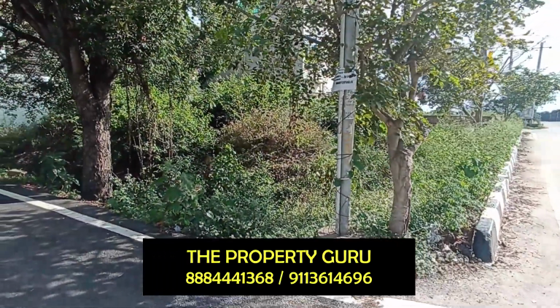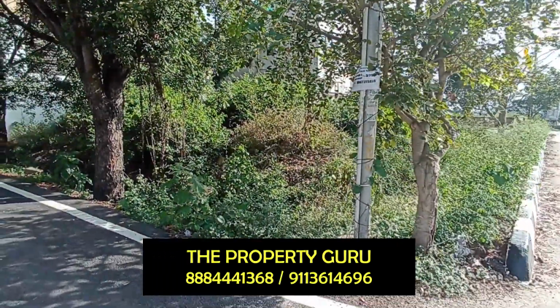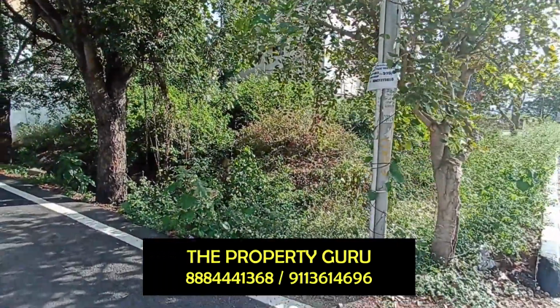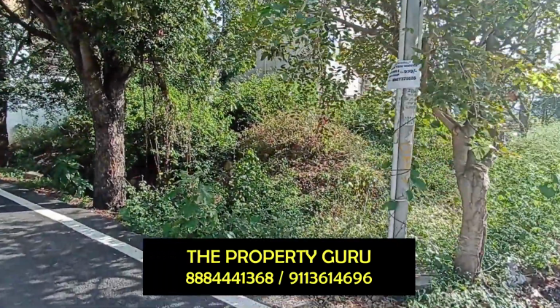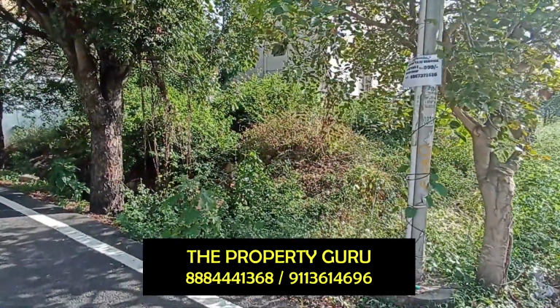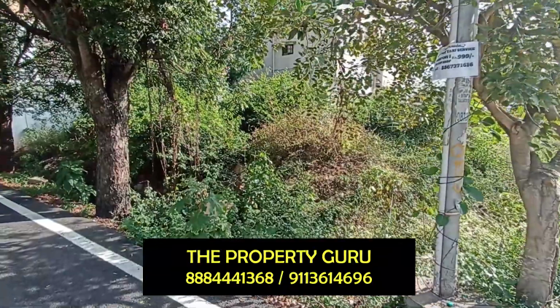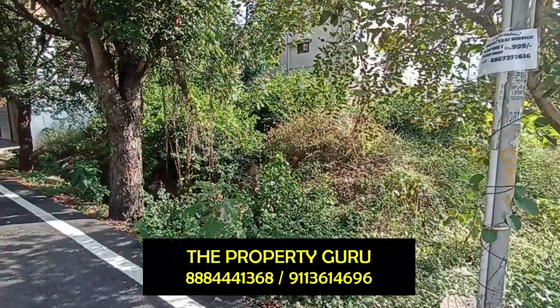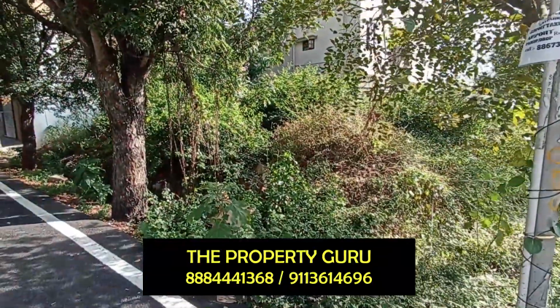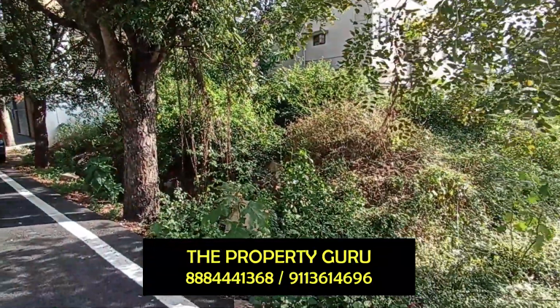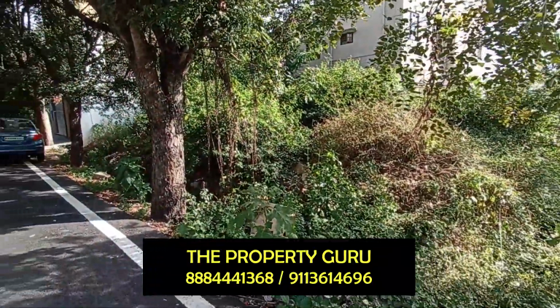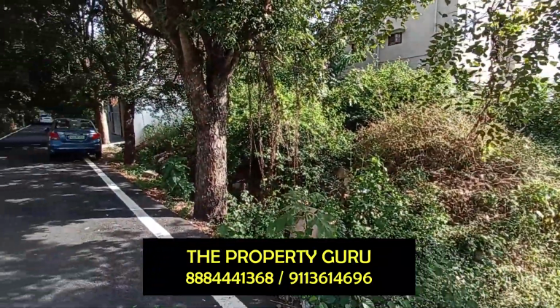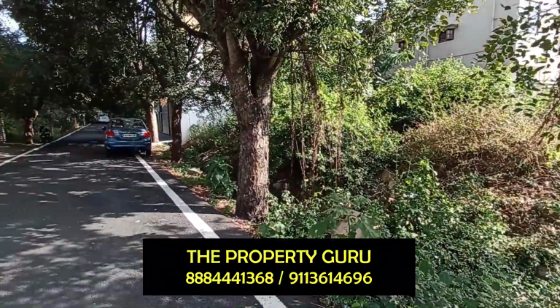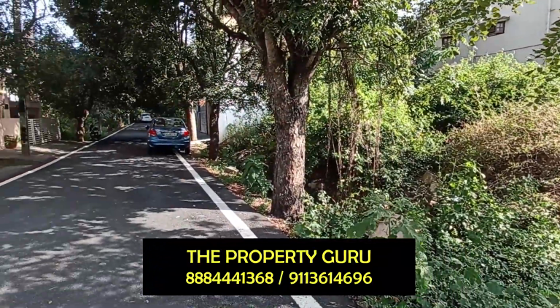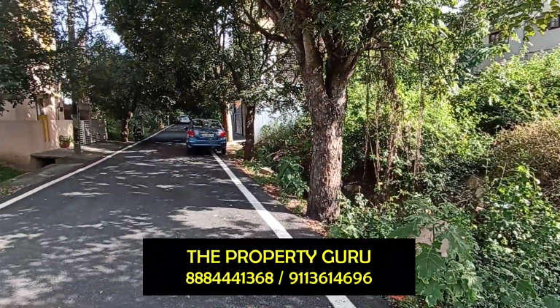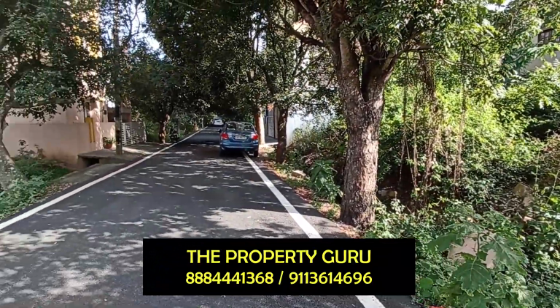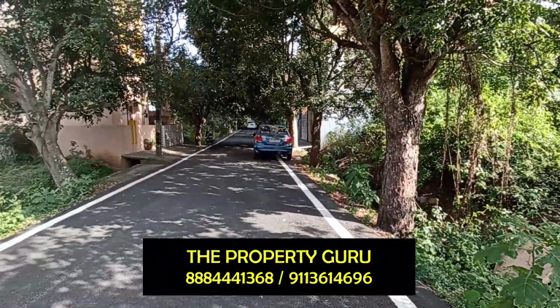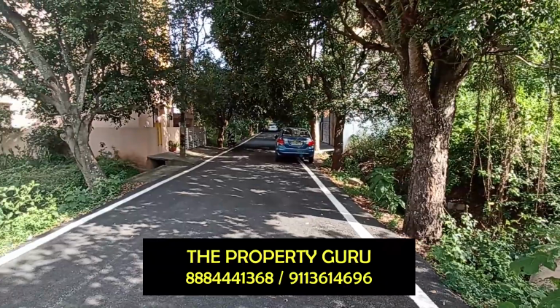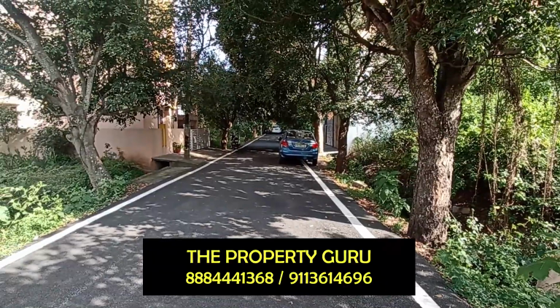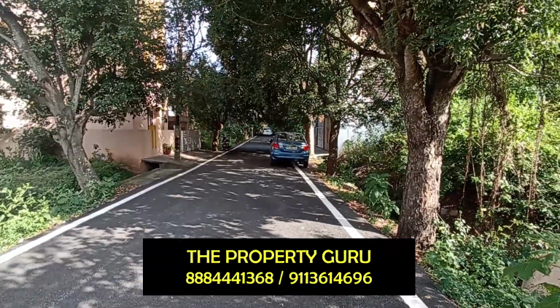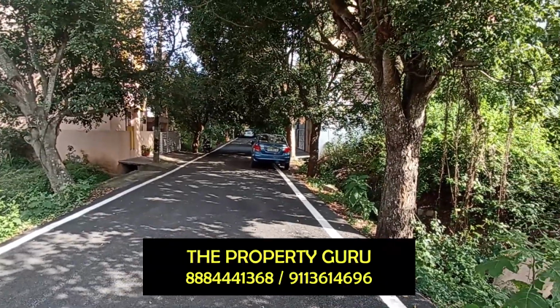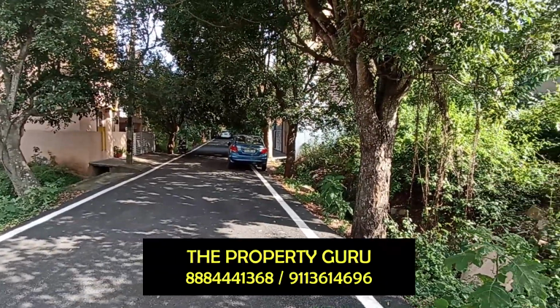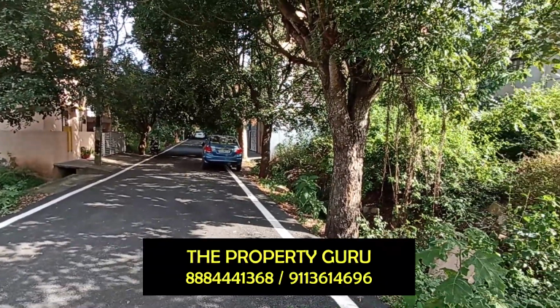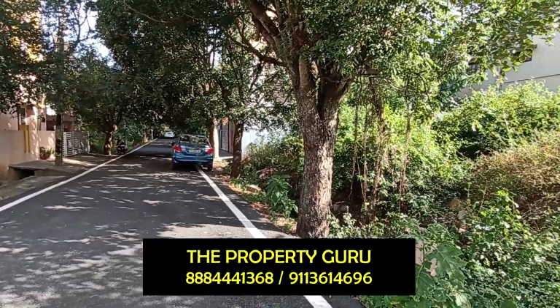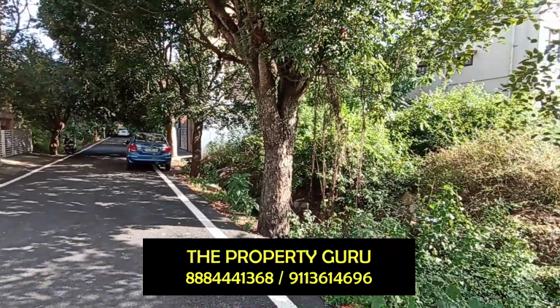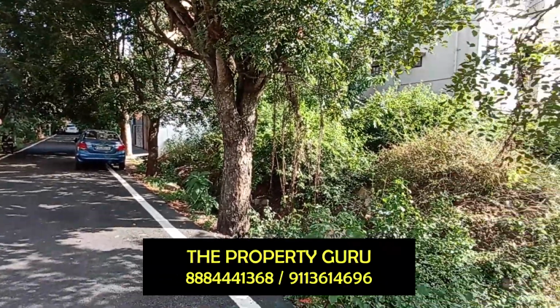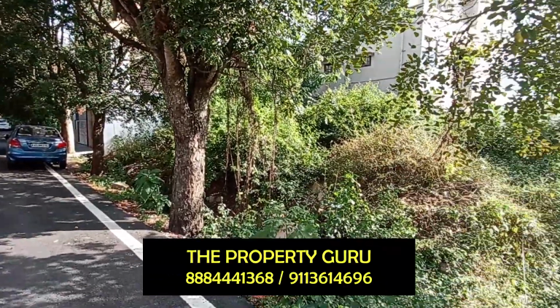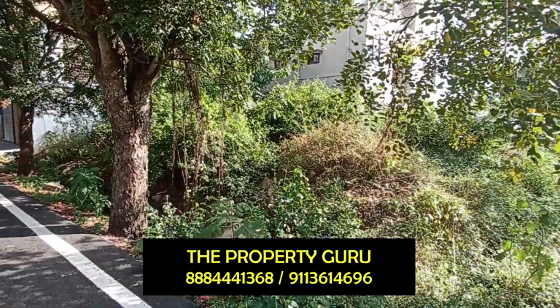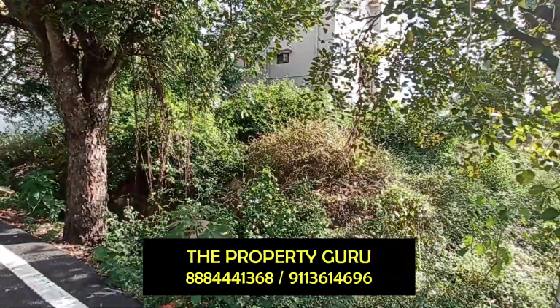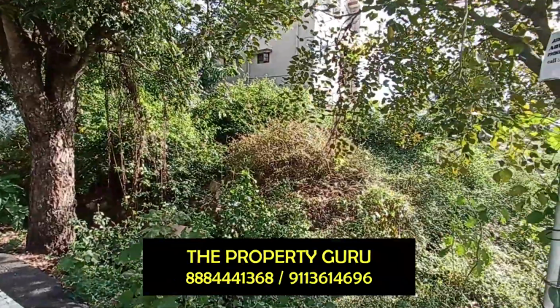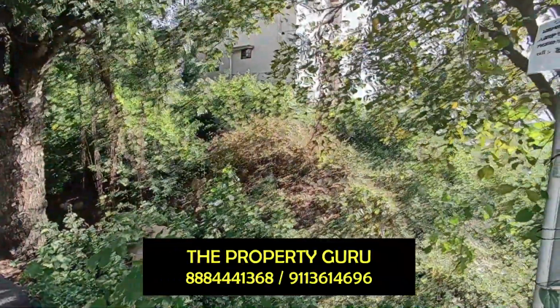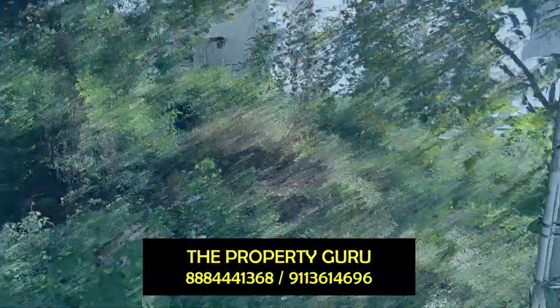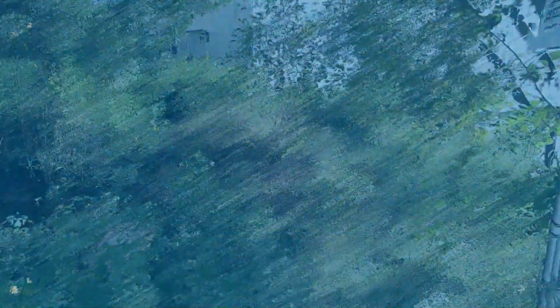To know more about this property and to schedule a visit, connect with The Property Guru by dialing the numbers given on the screen. Call us and let us have a discussion on your real estate goals and requirements — we will help you fulfill the same.